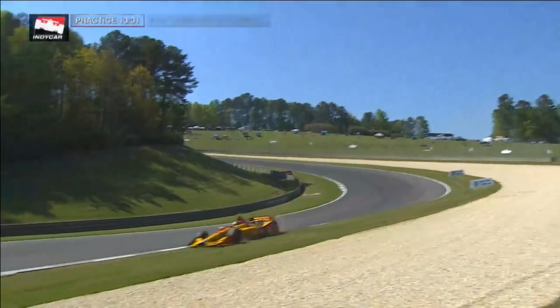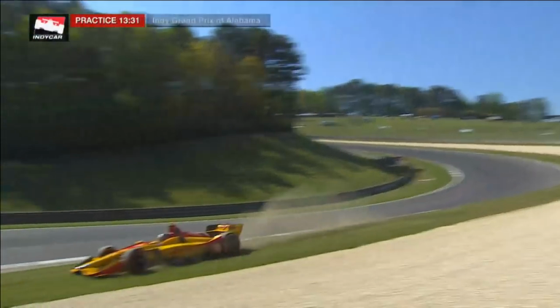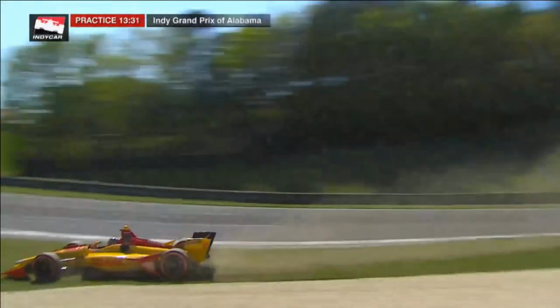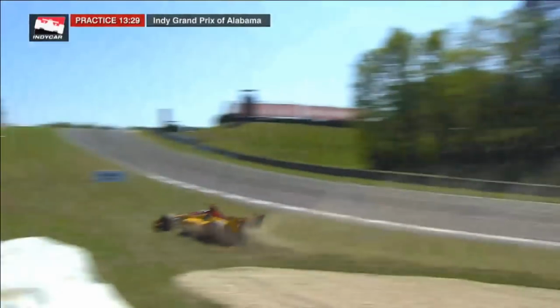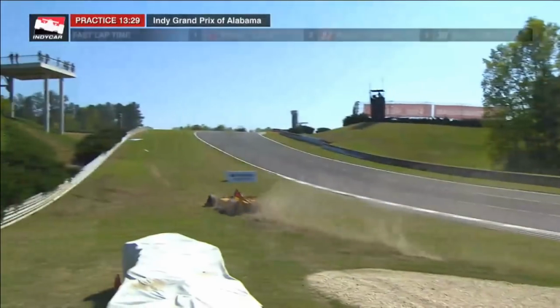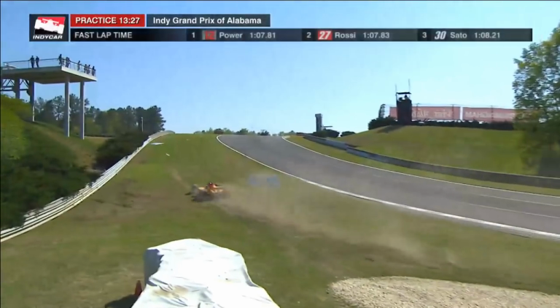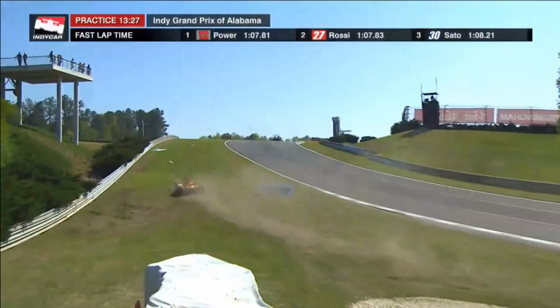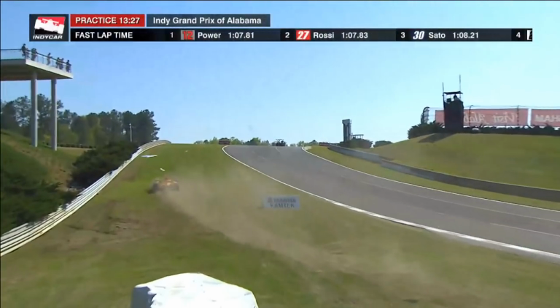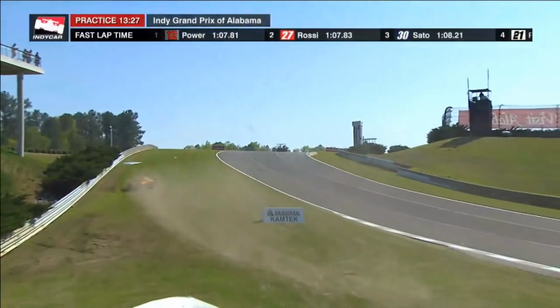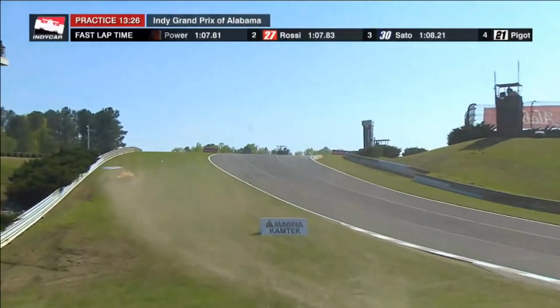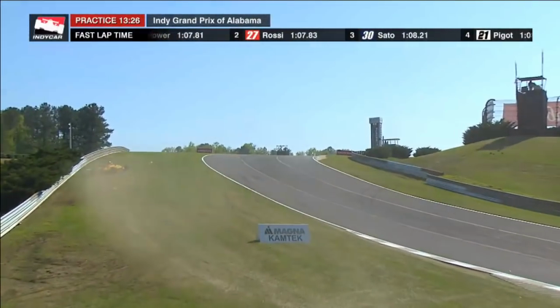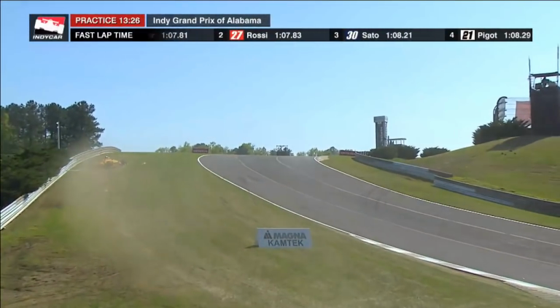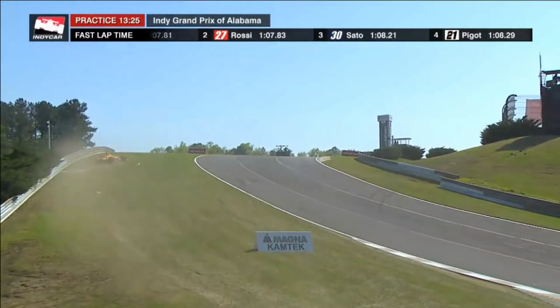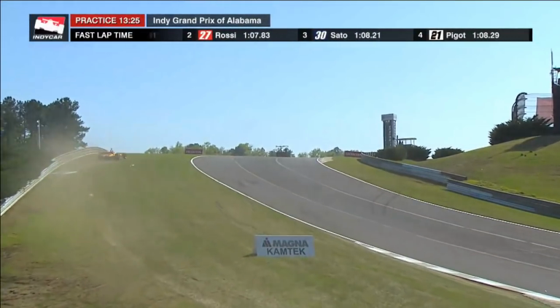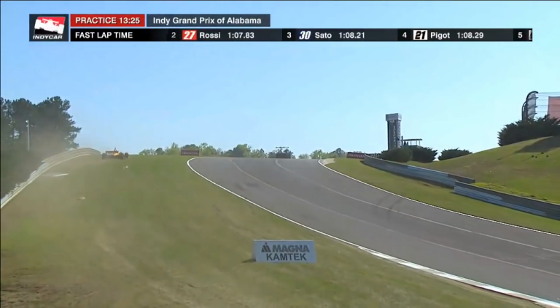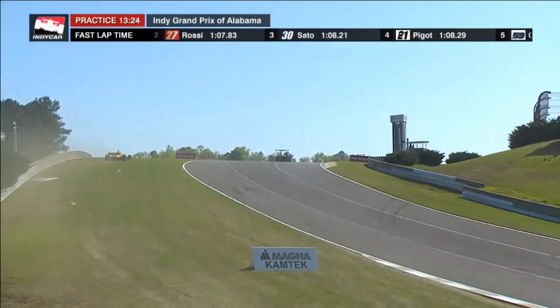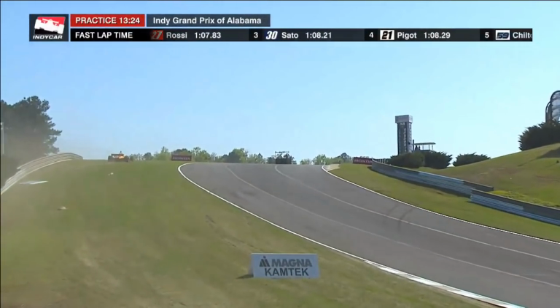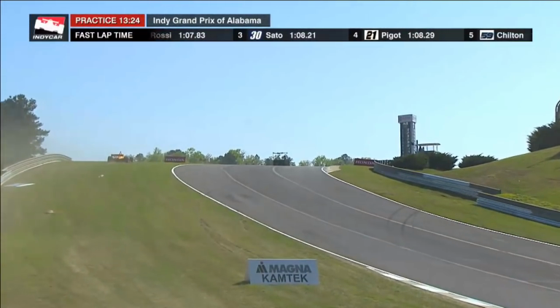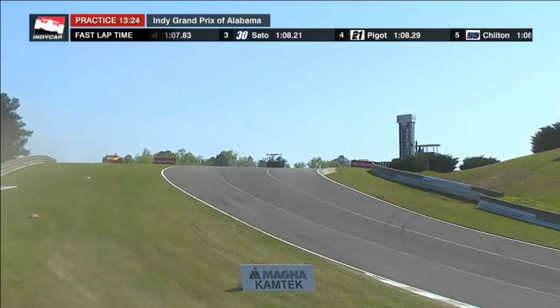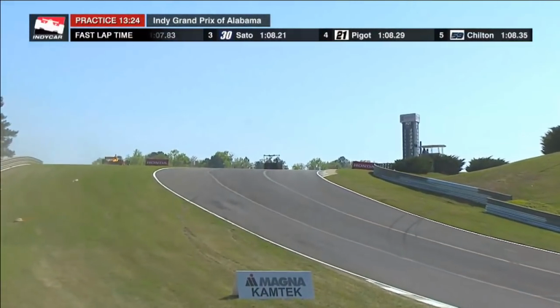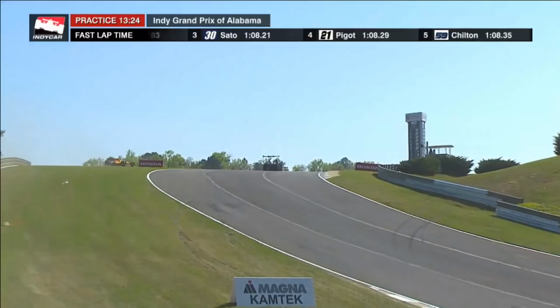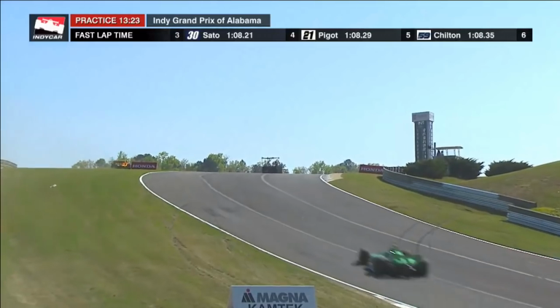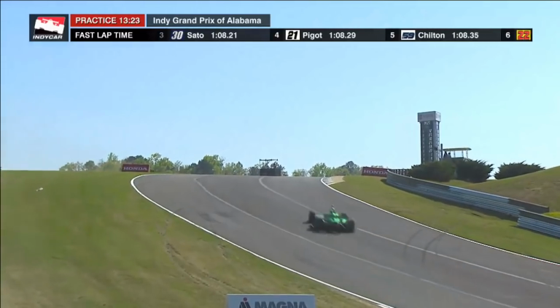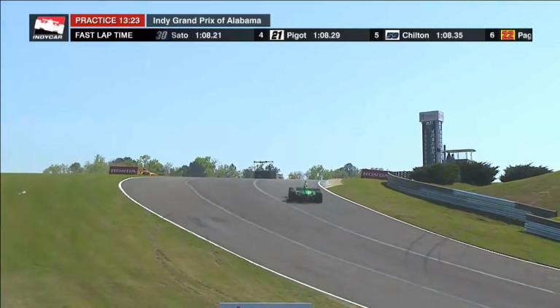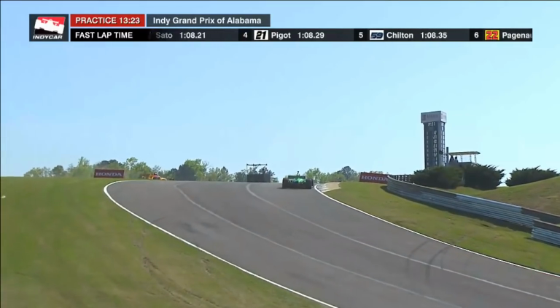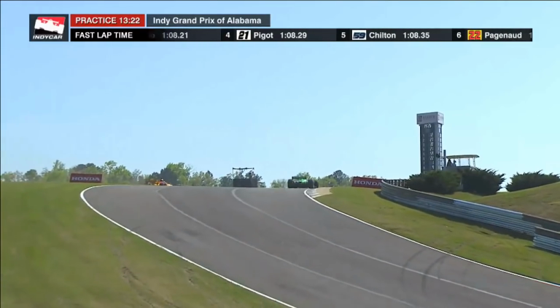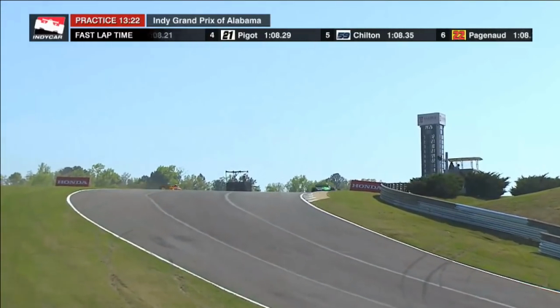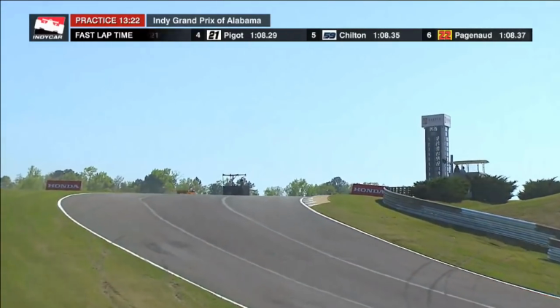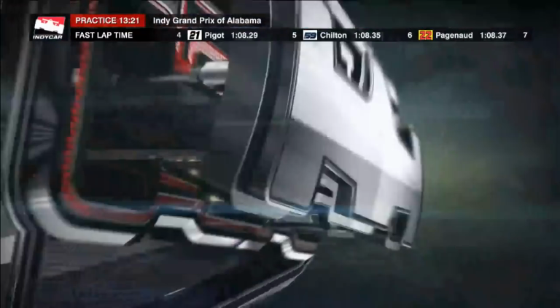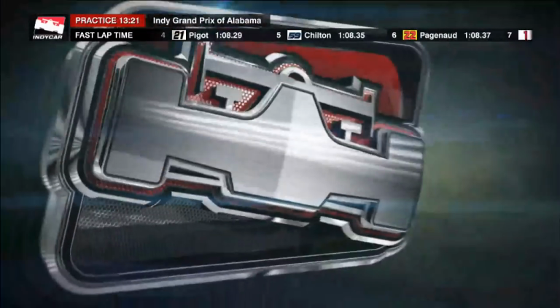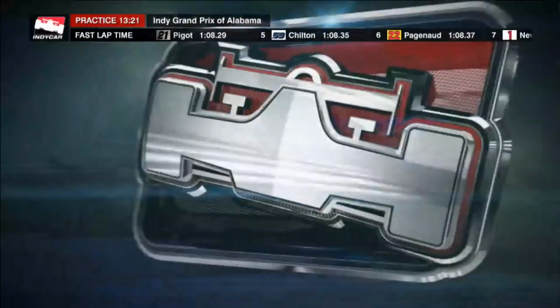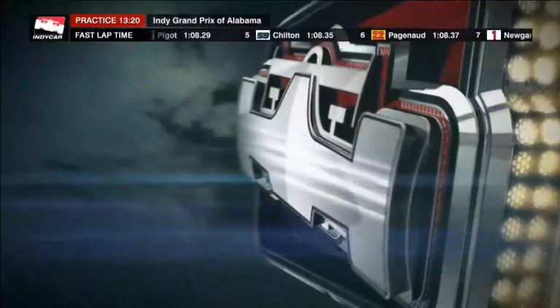Same thing here for Ryan Hunter-Rey. Bottom of the hill, turn three — just gets a little bit of a snap-loose moment, has to correct it, and drives himself right off the track. So this is tricky stuff.